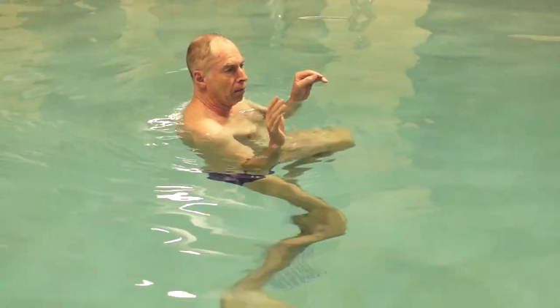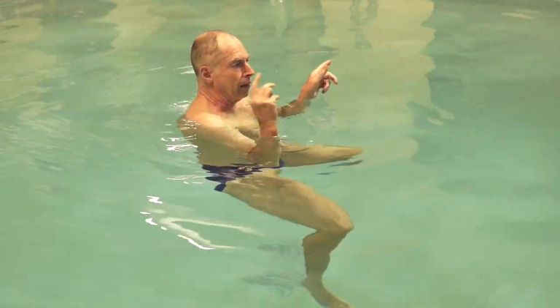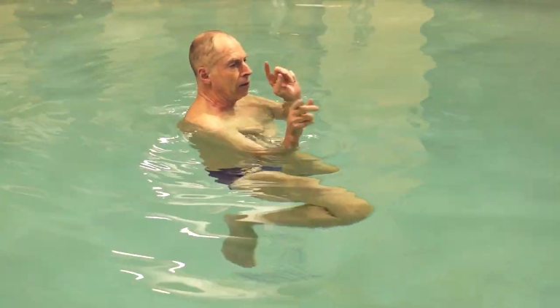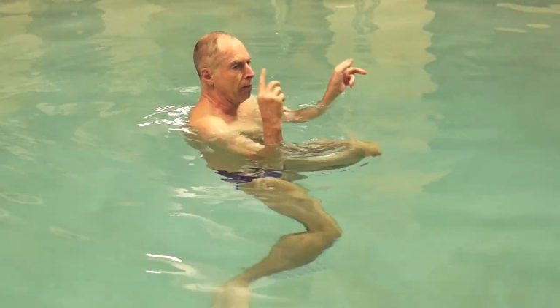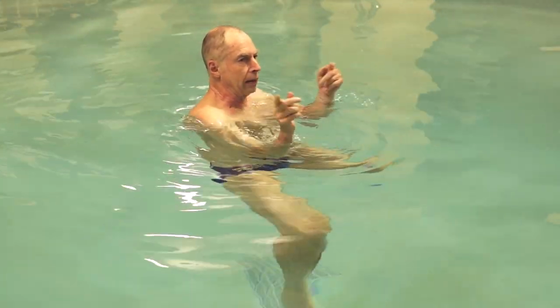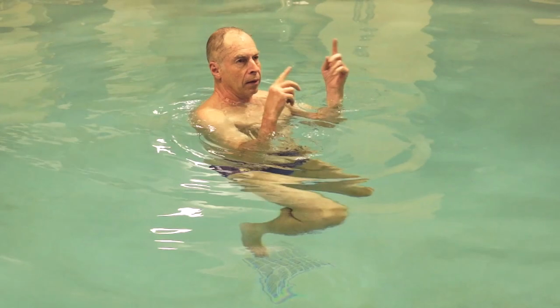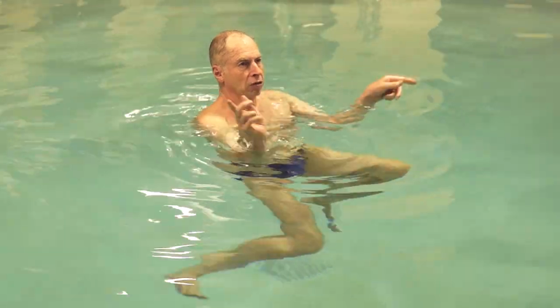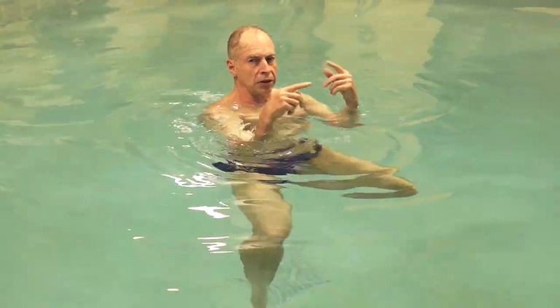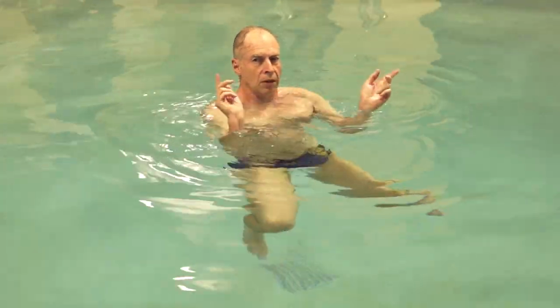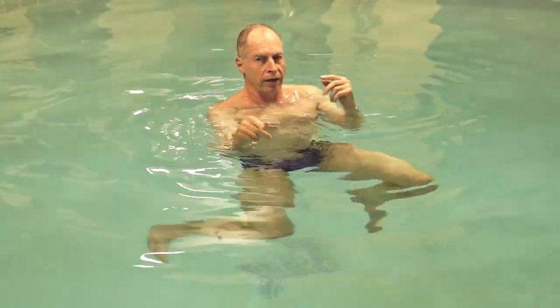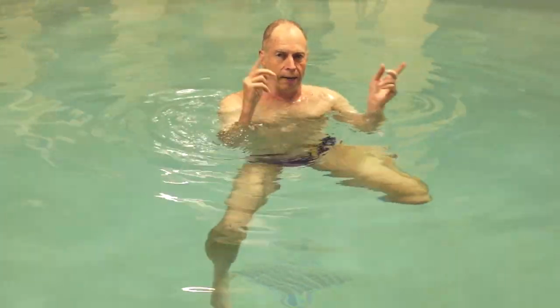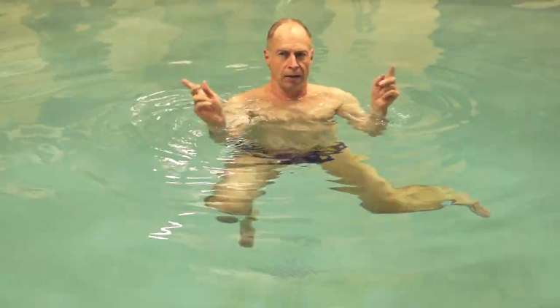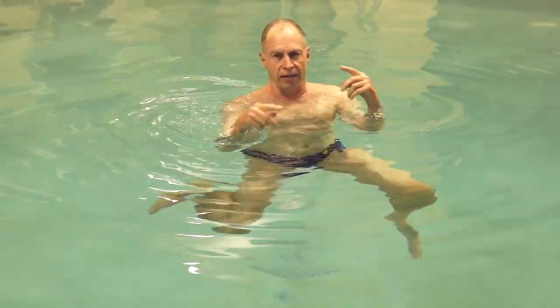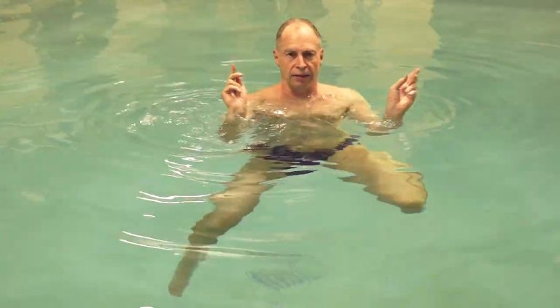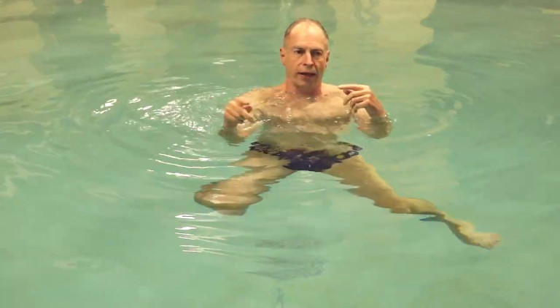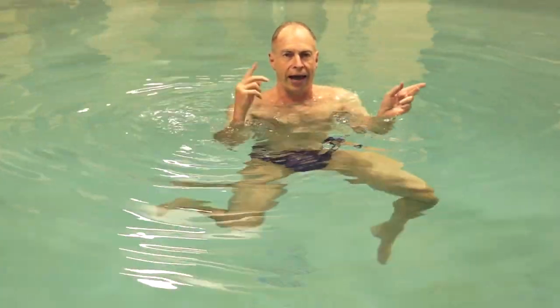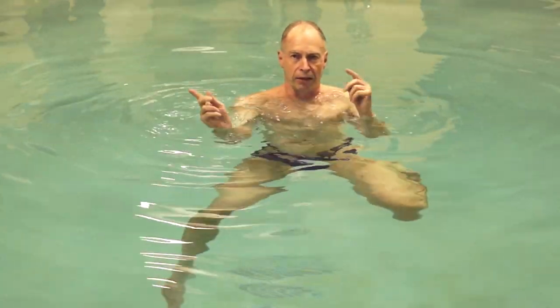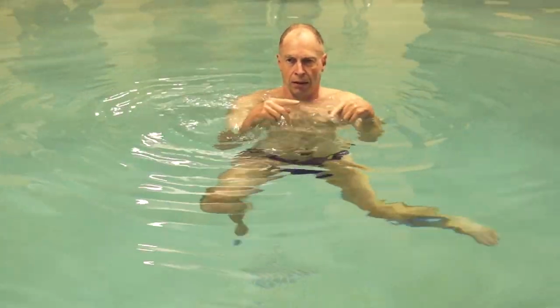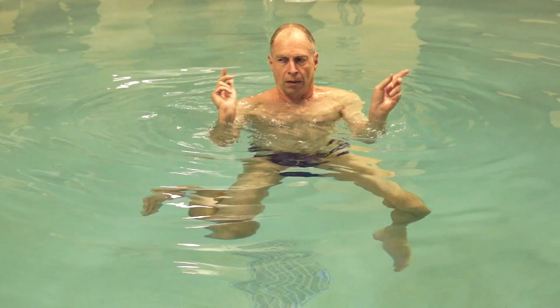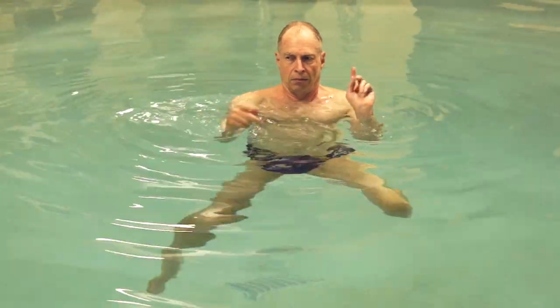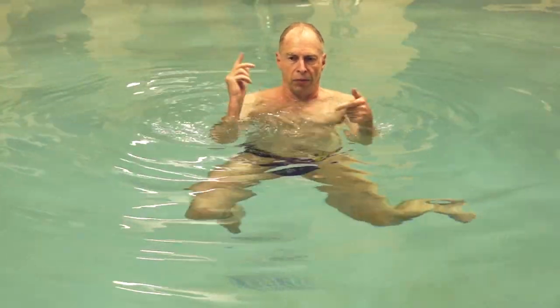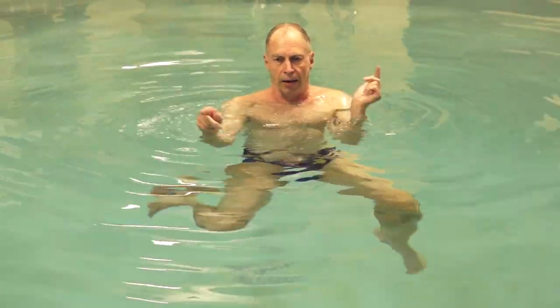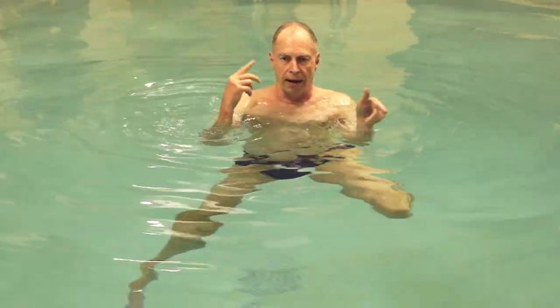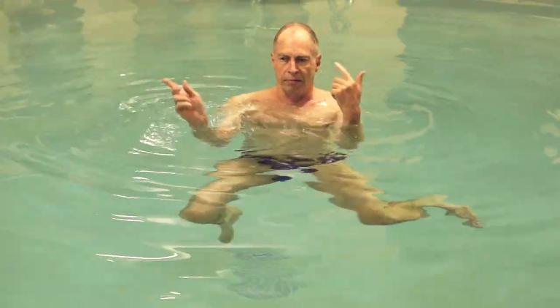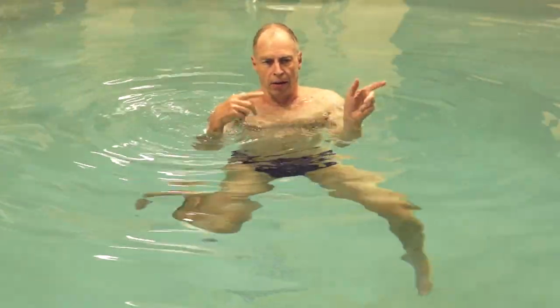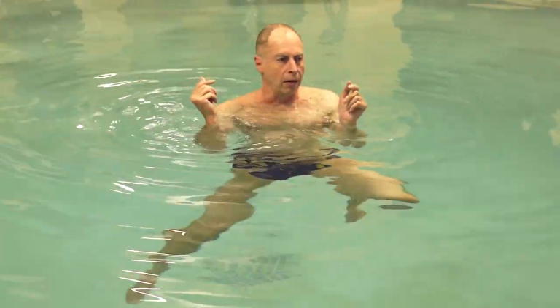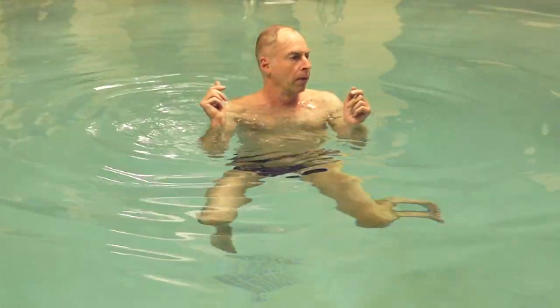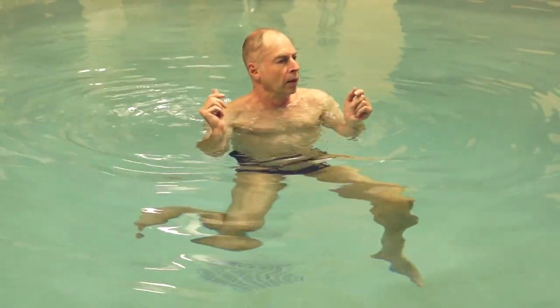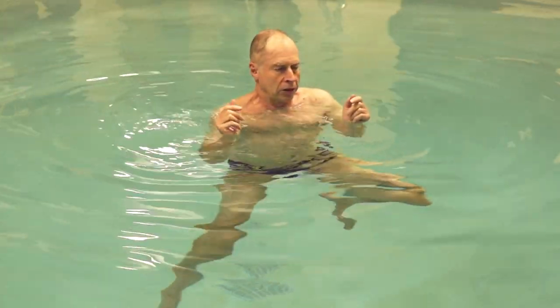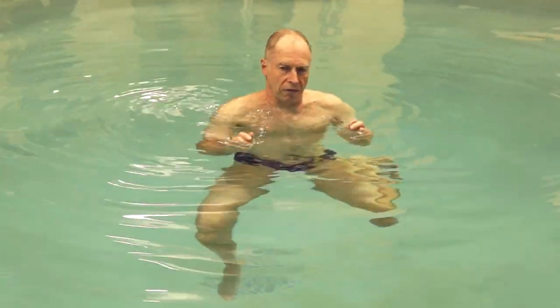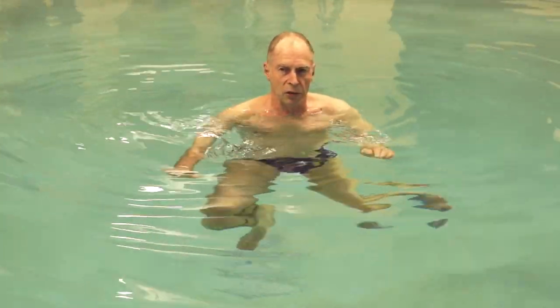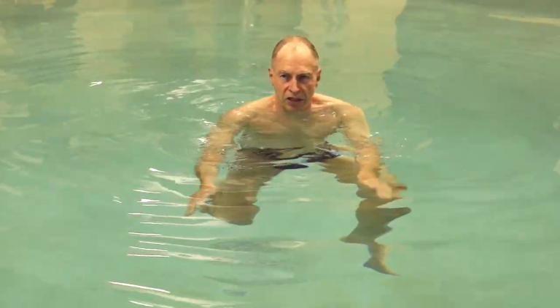My ankles are making circles, one at a time, like this. That's why they call it ankle — round, round, round, round we go.